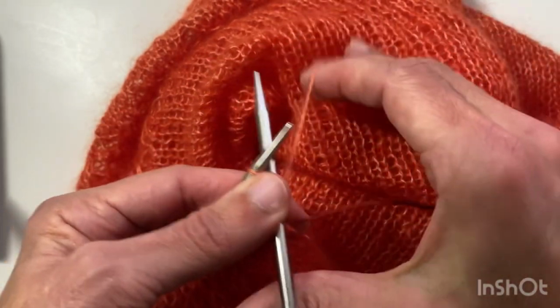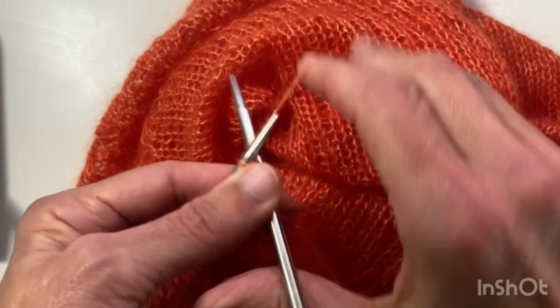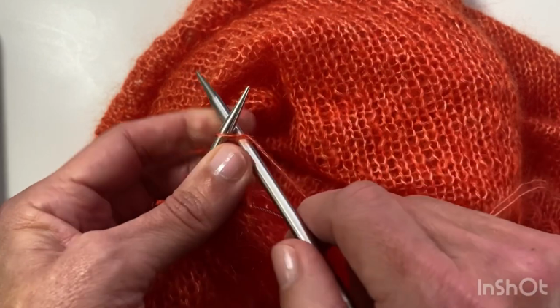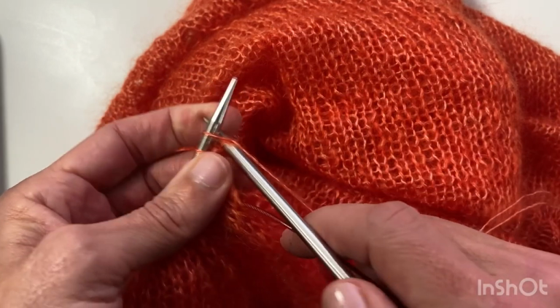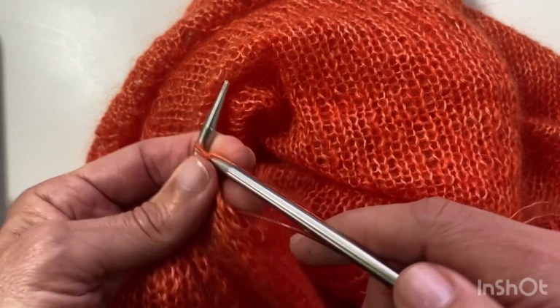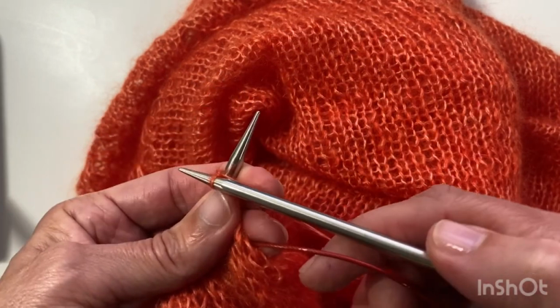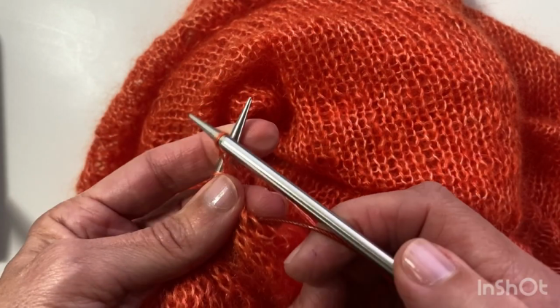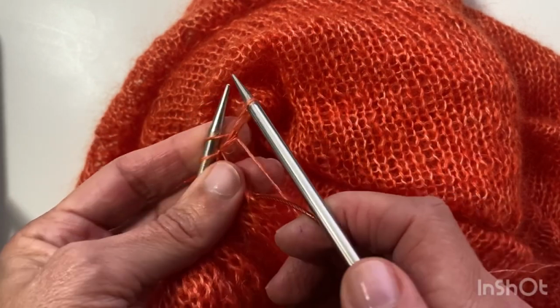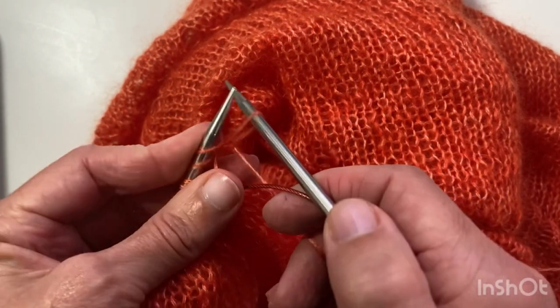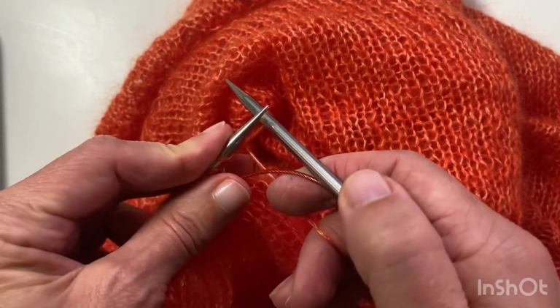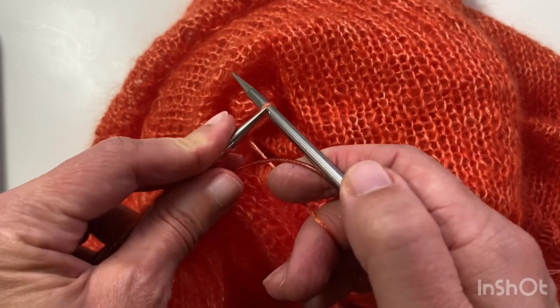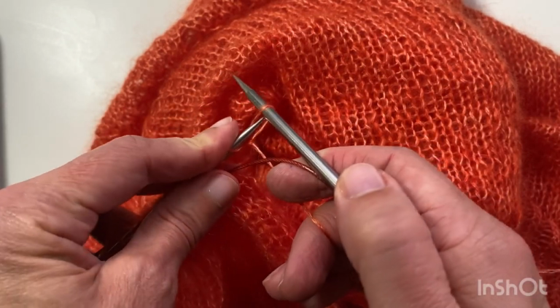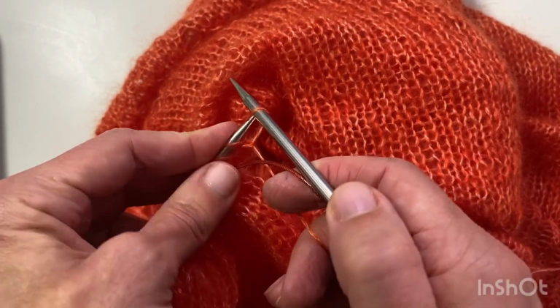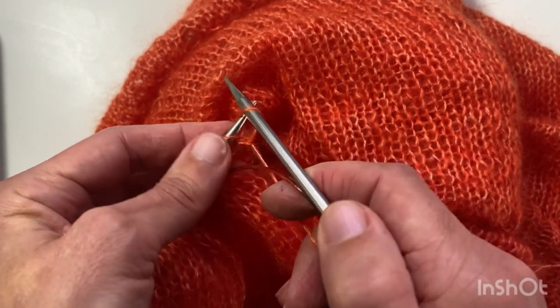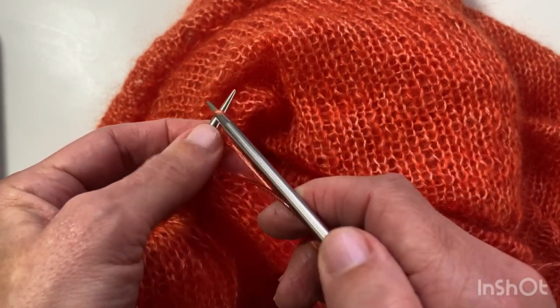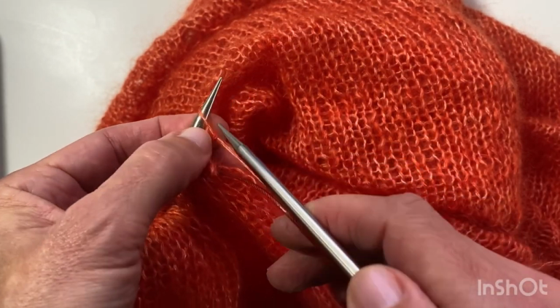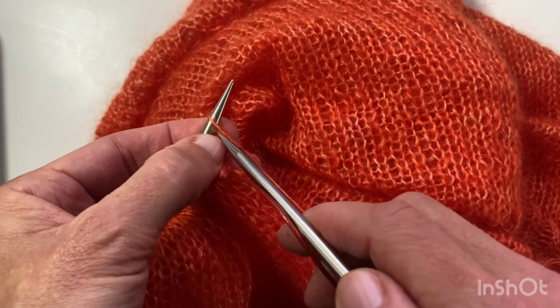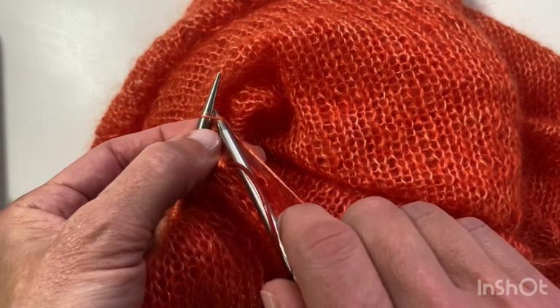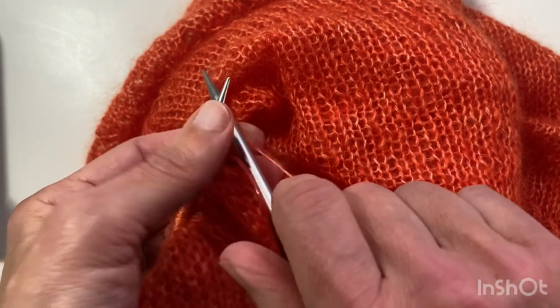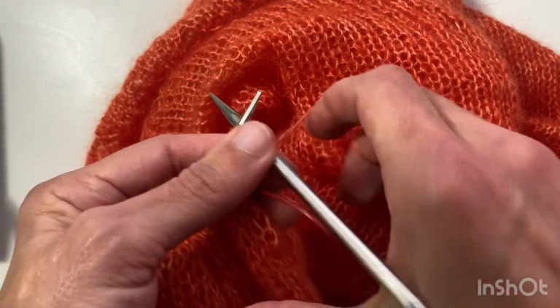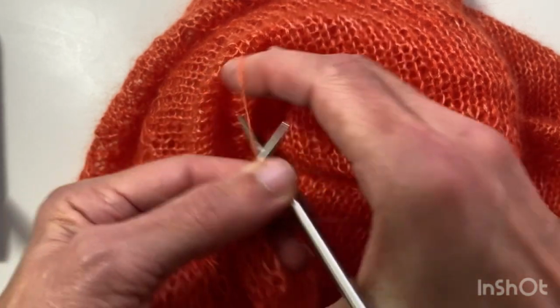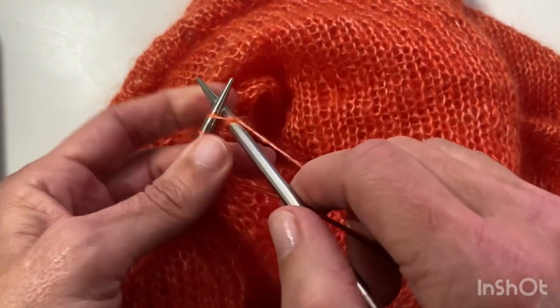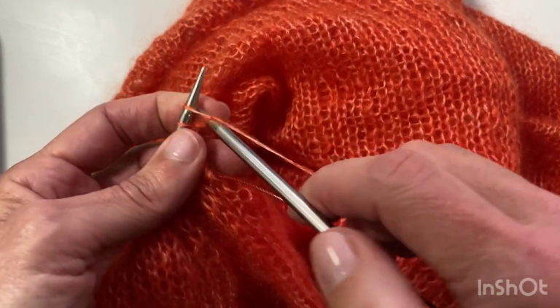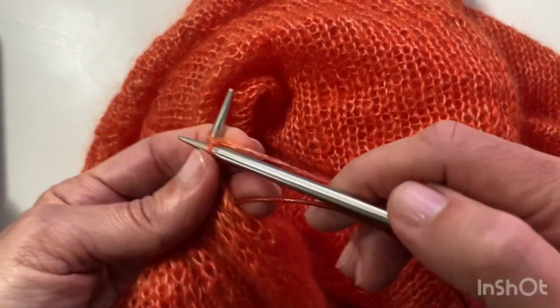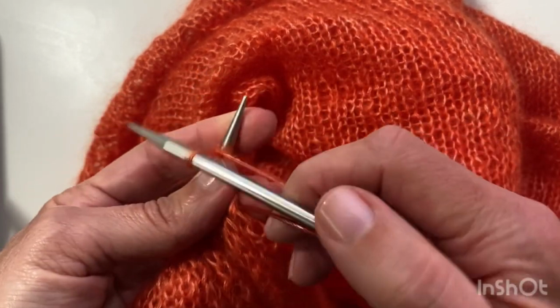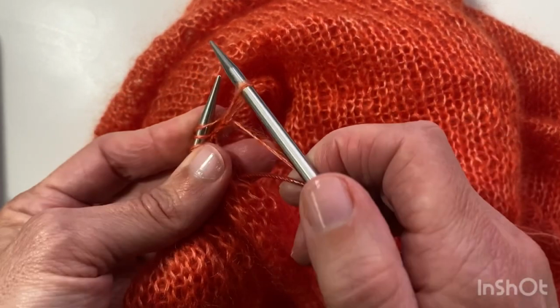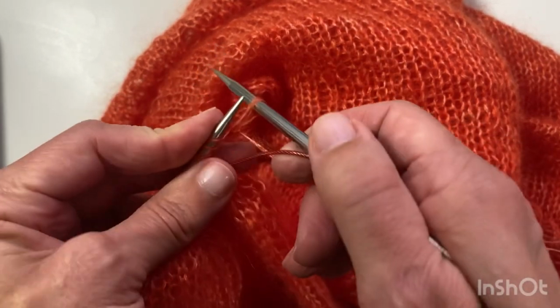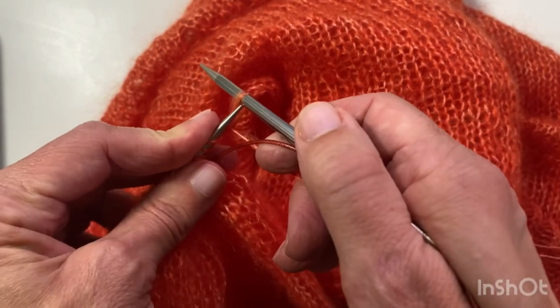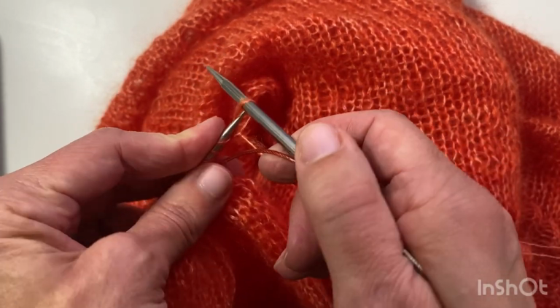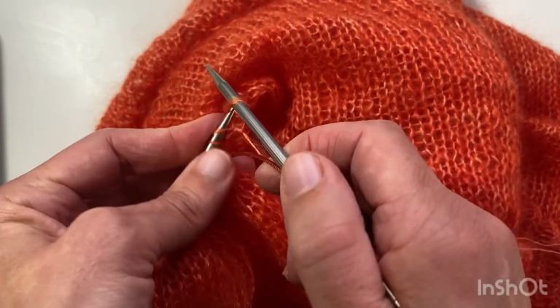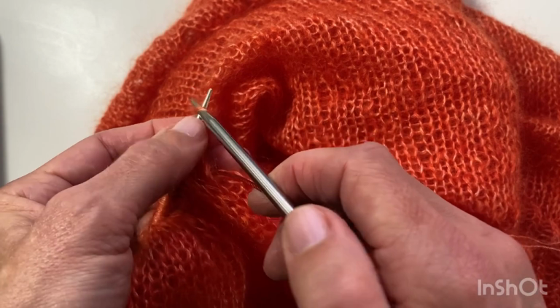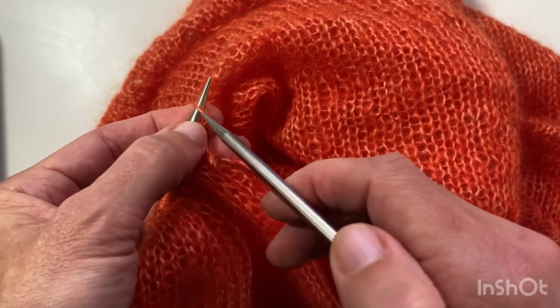Insert, wrap around, pull through and put it on. Repeat that: insert, wrap around, pull through and put it on. Do that until you have five stitches cast on total.